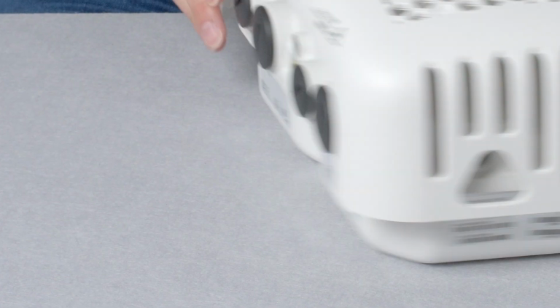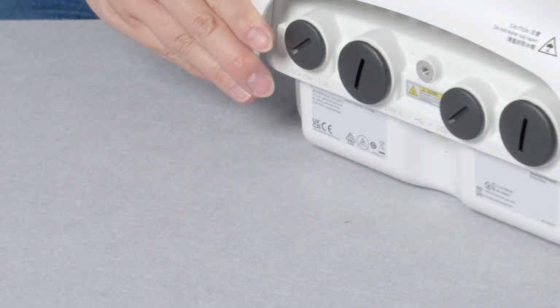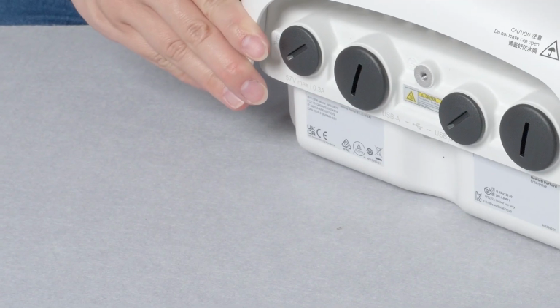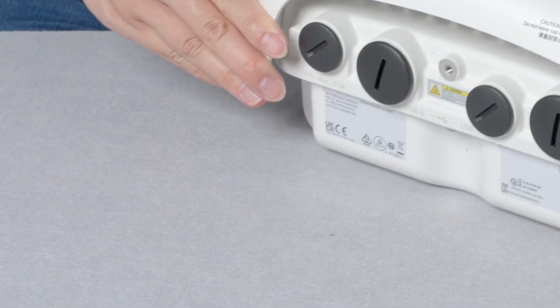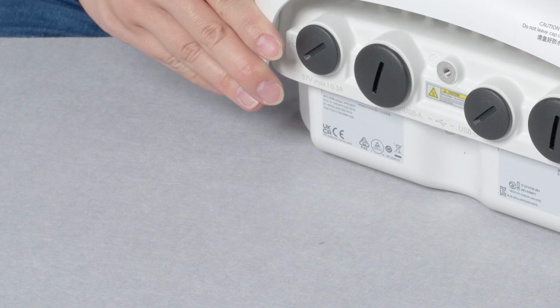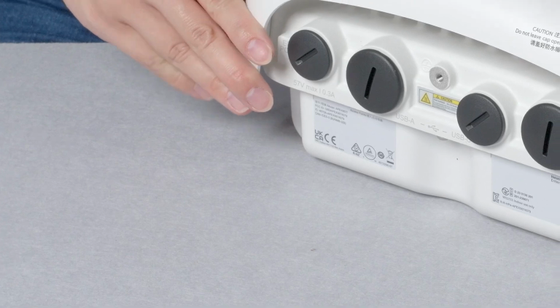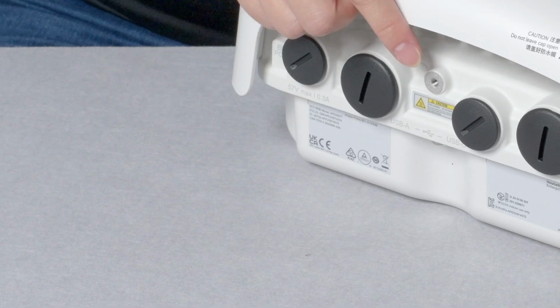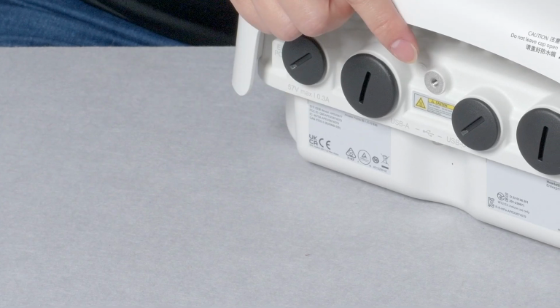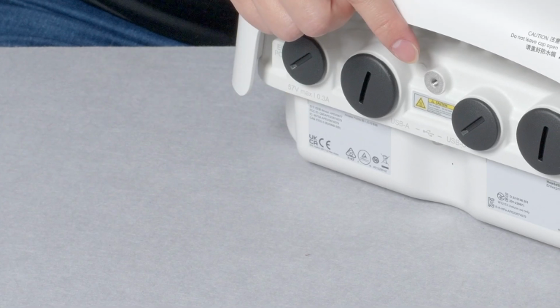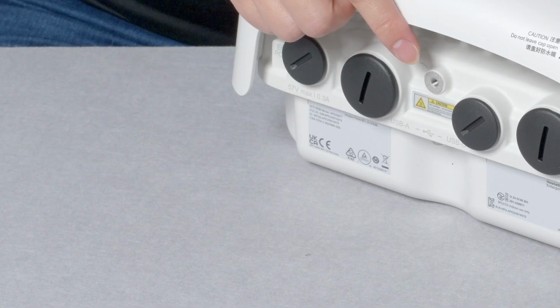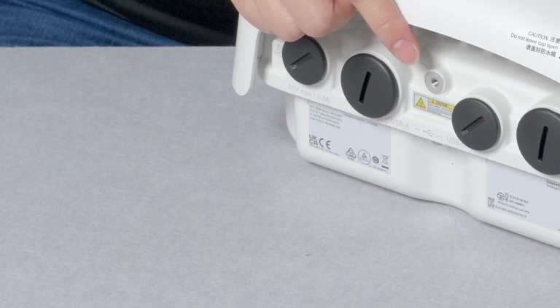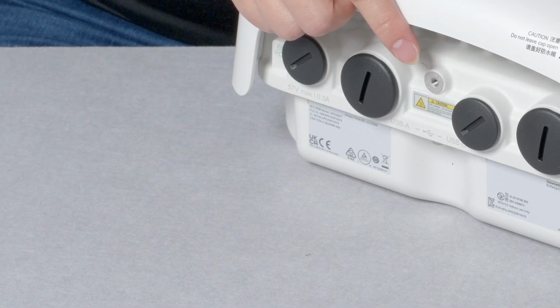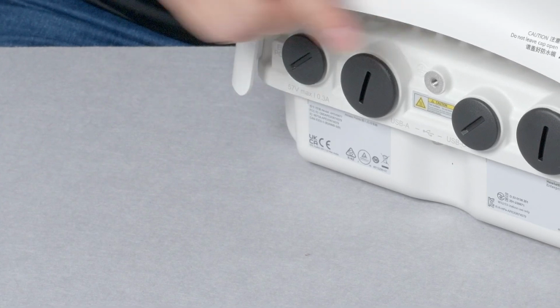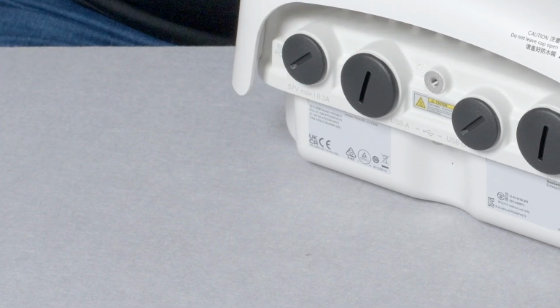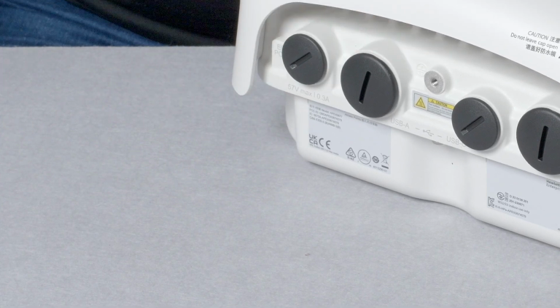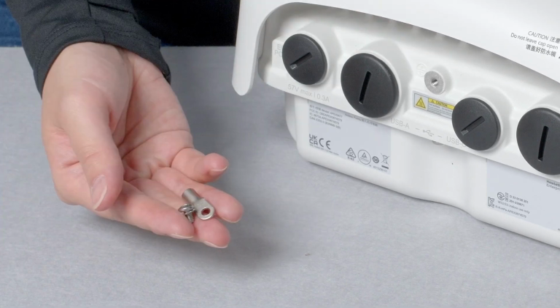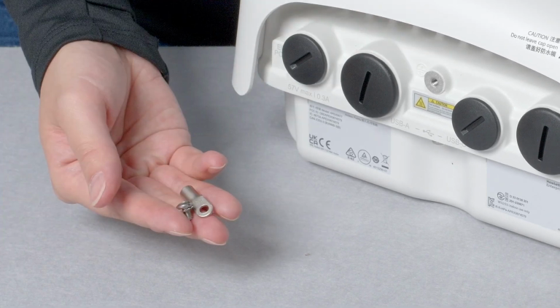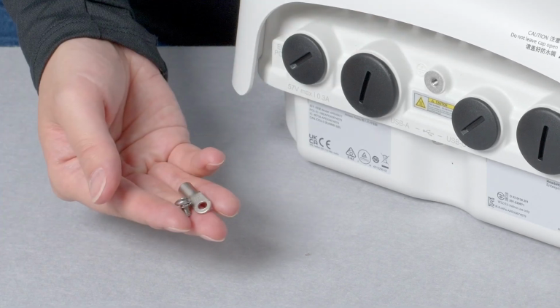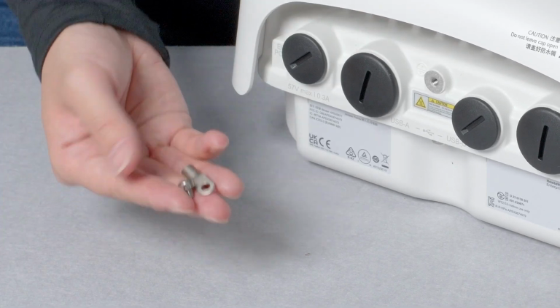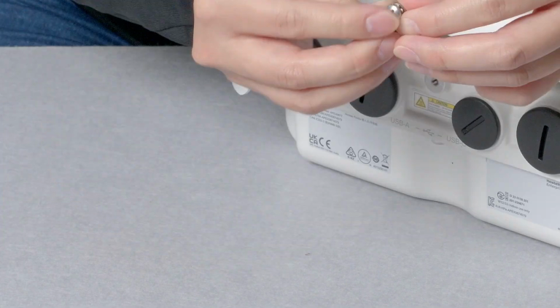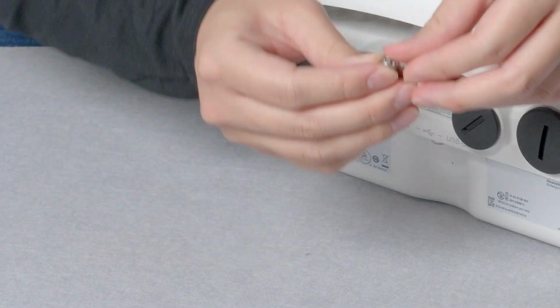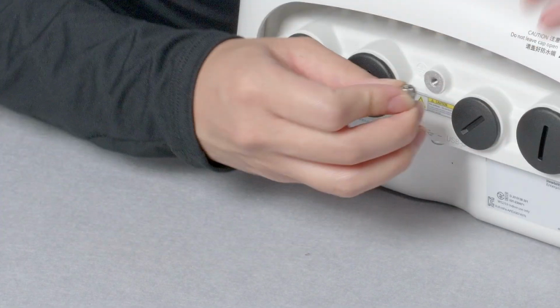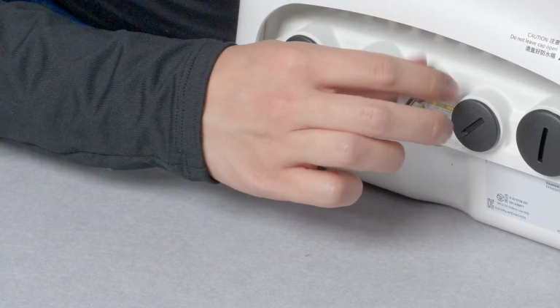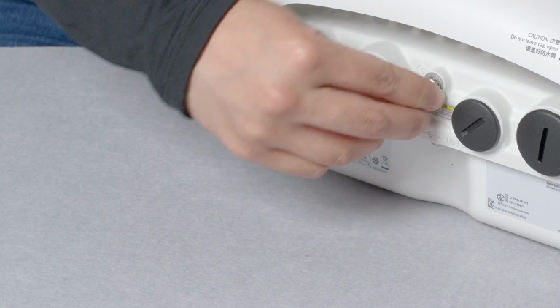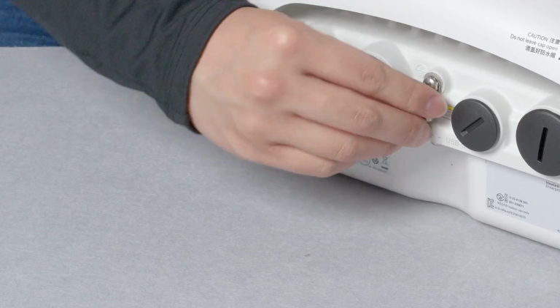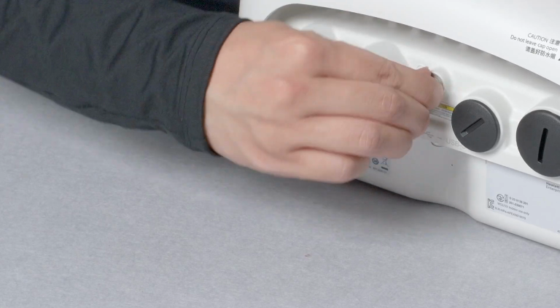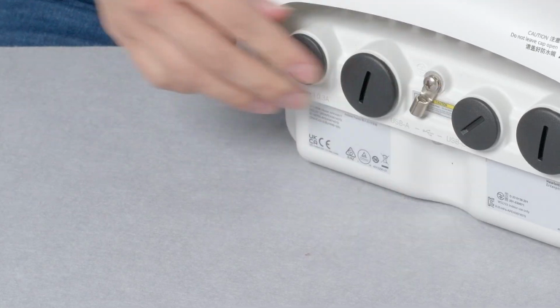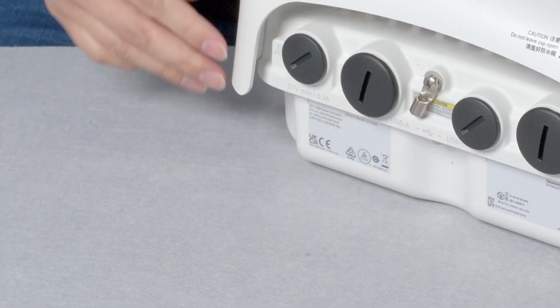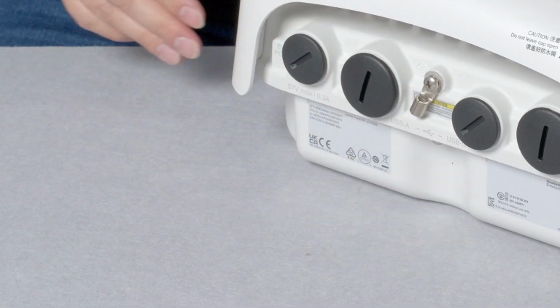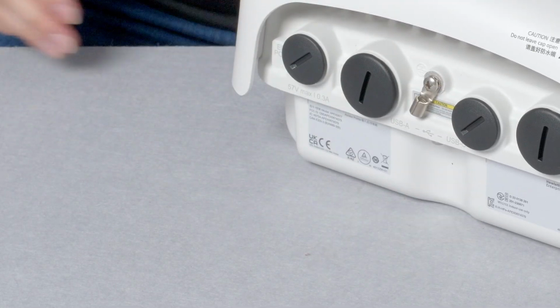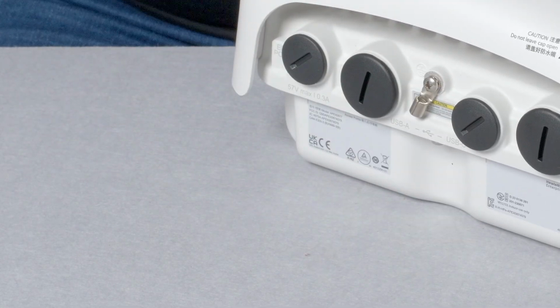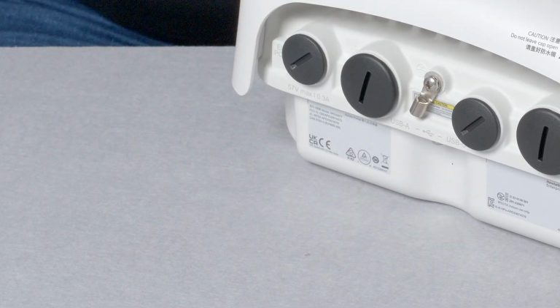On the back, you will find the grounding connector into which you should install the grounding lug. Use this to earth the device properly after installation.